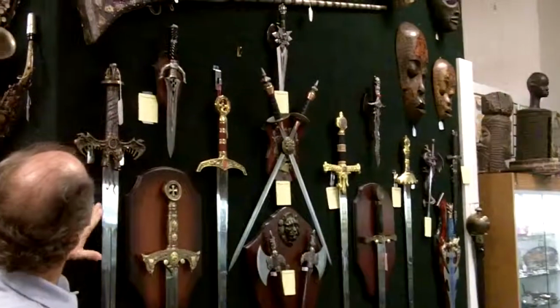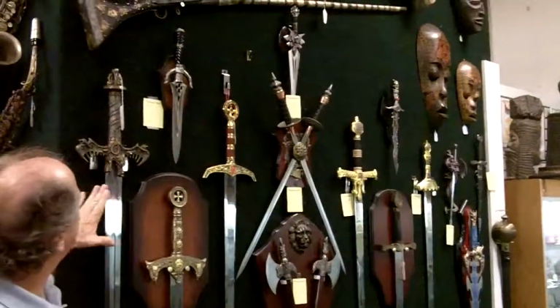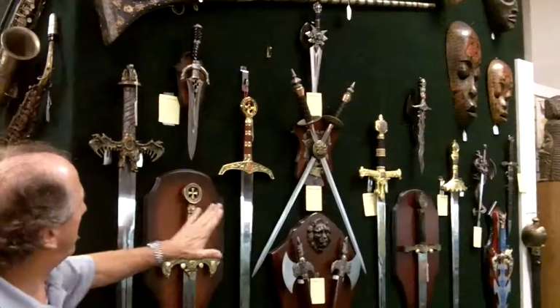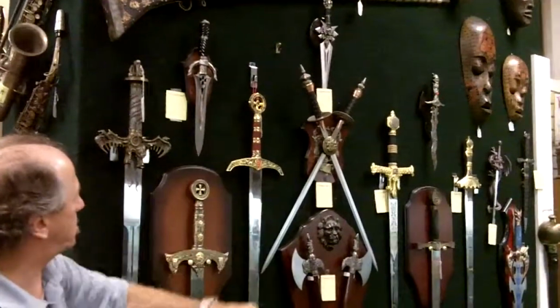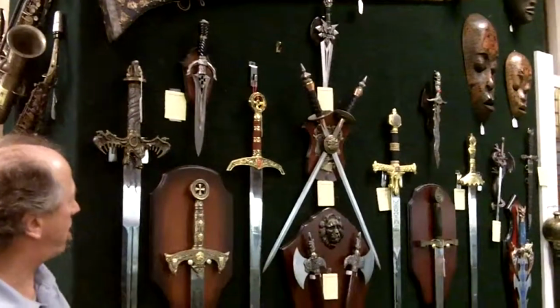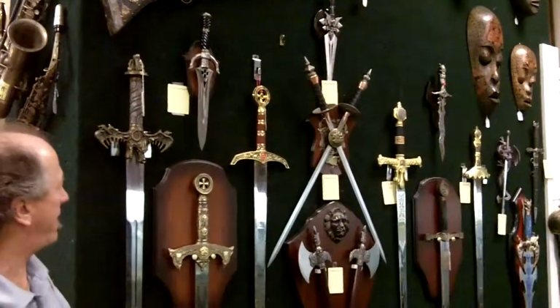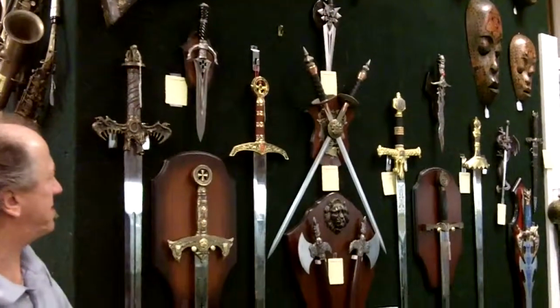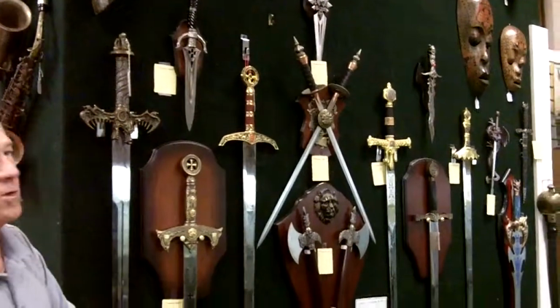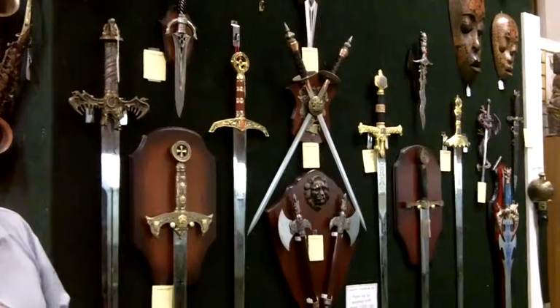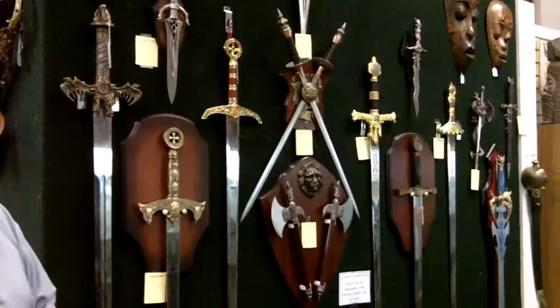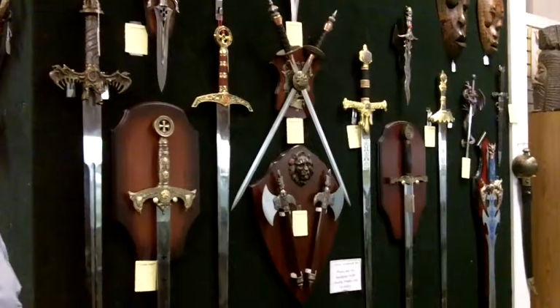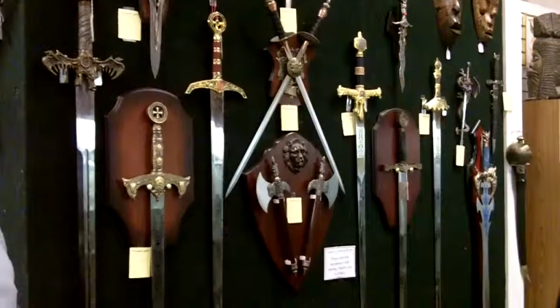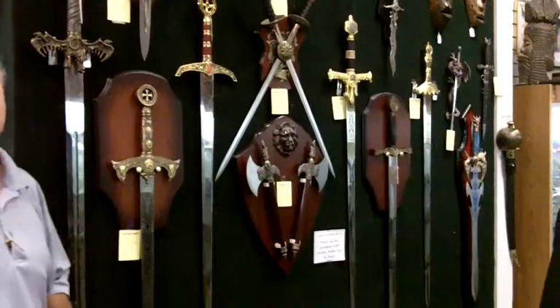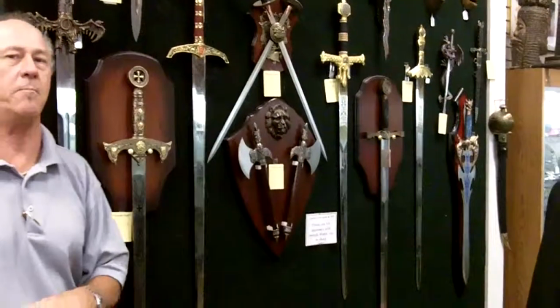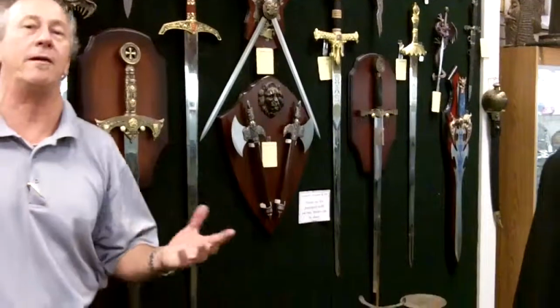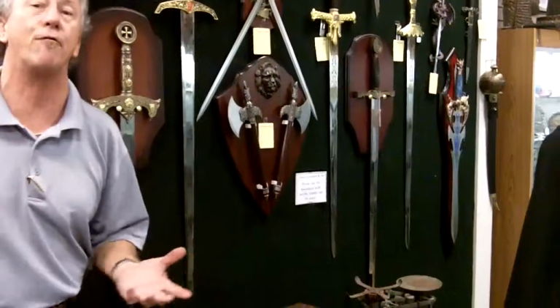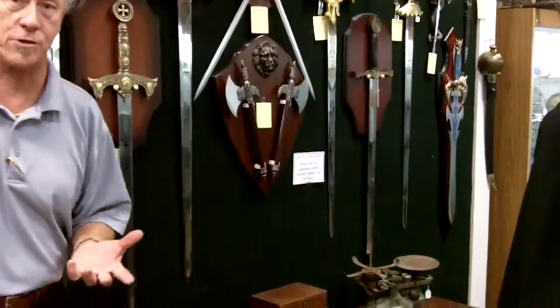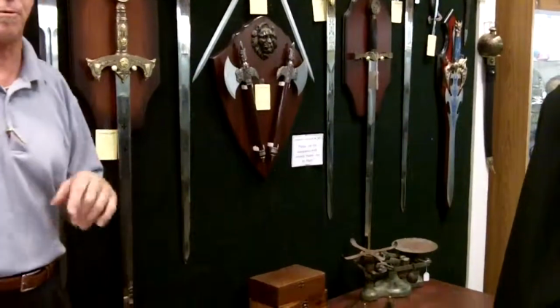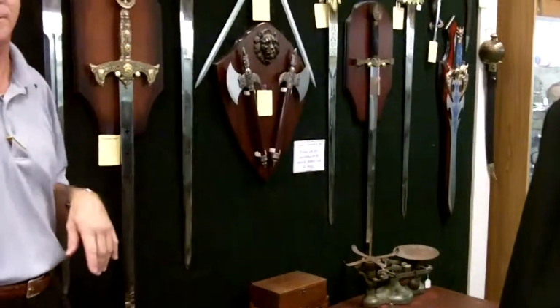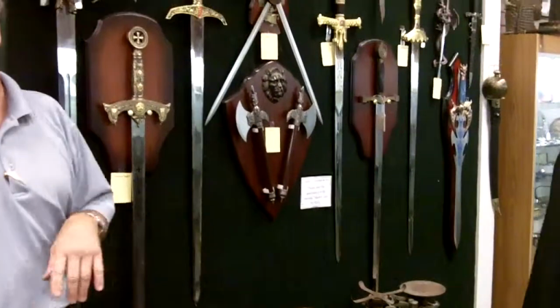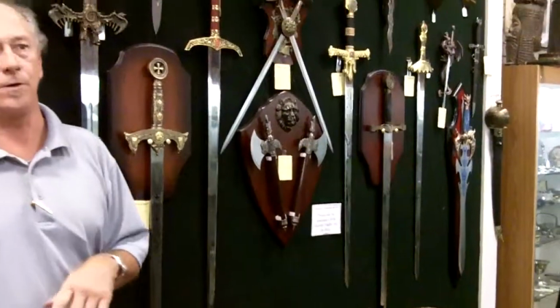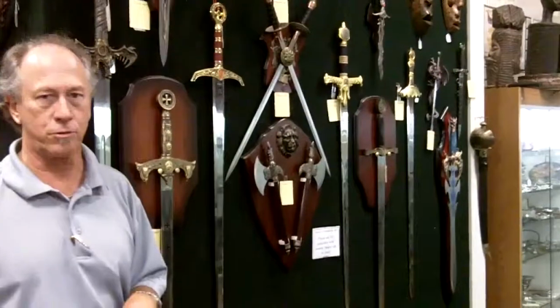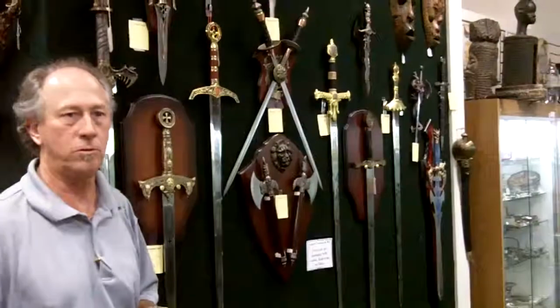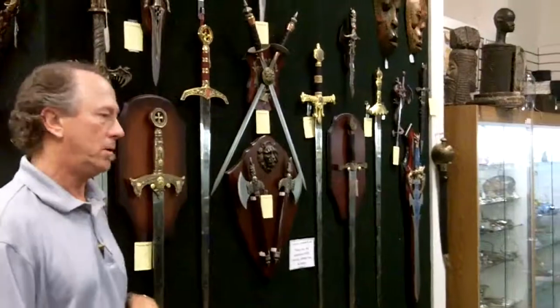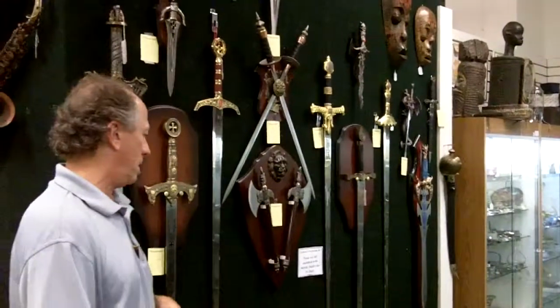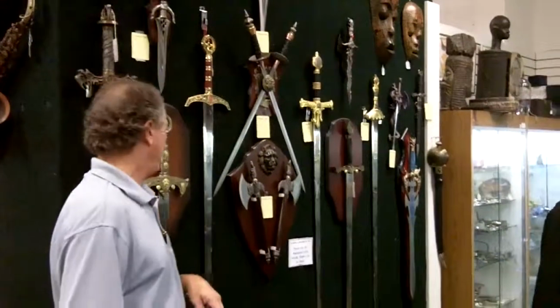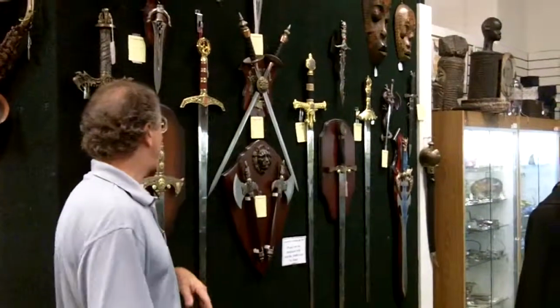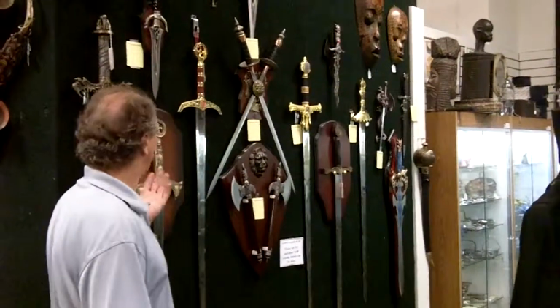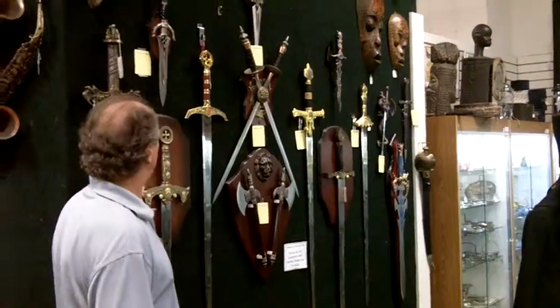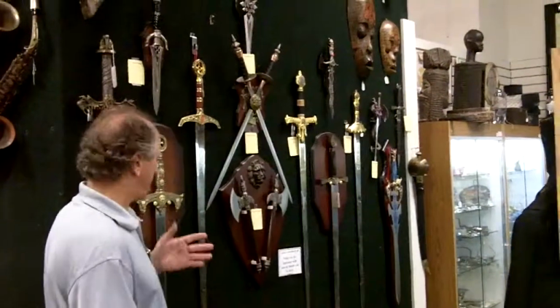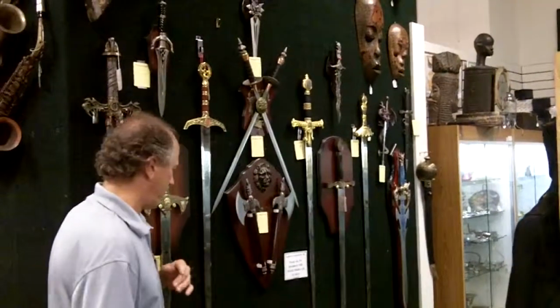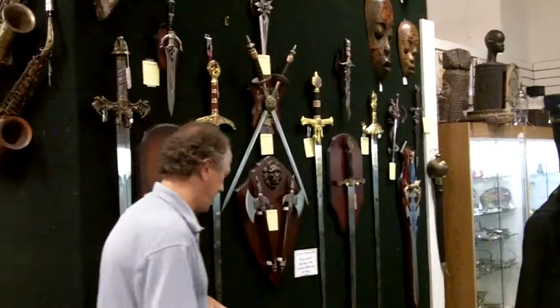These, while largely fantasy swords, are really cool wall hangers, and they're merely a fraction of the price of a true period piece.